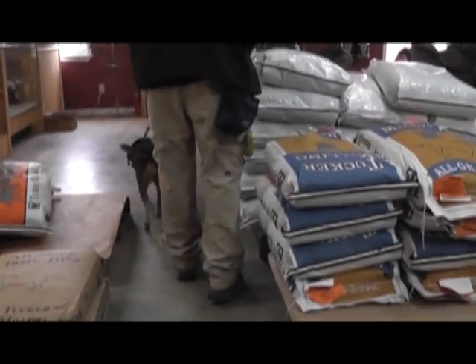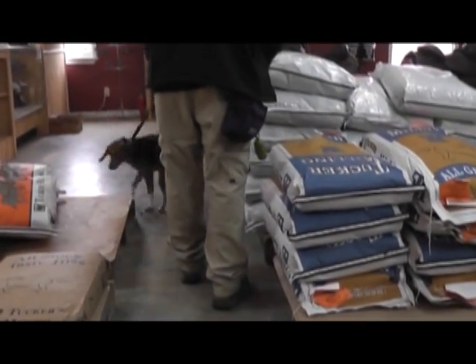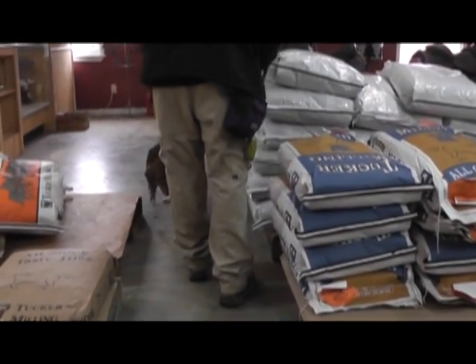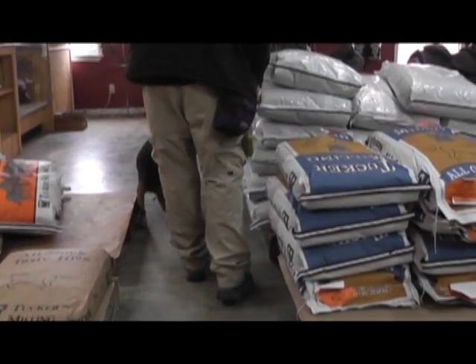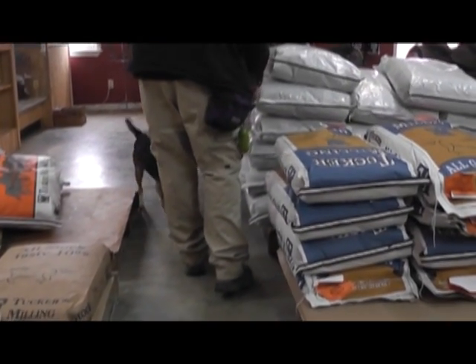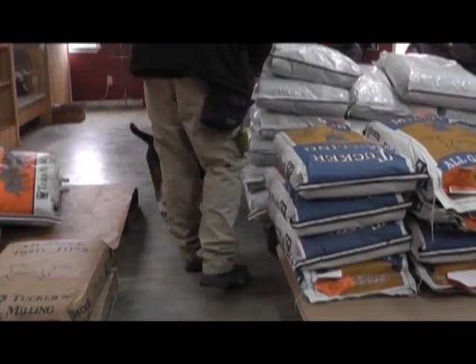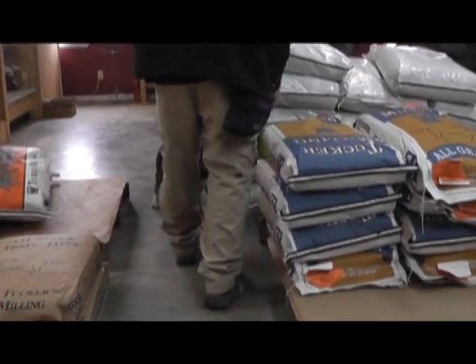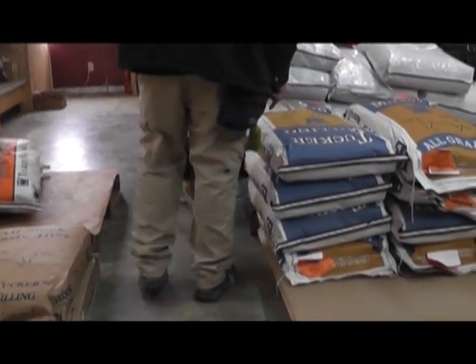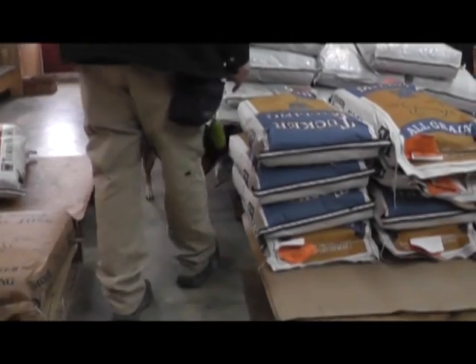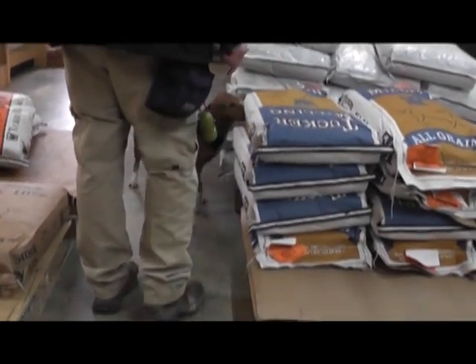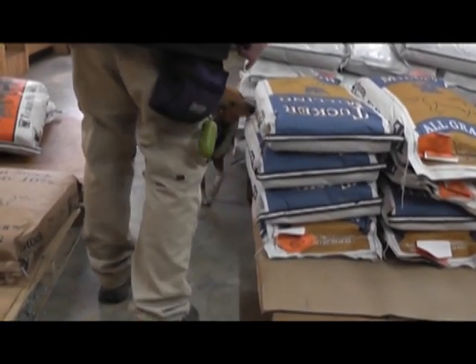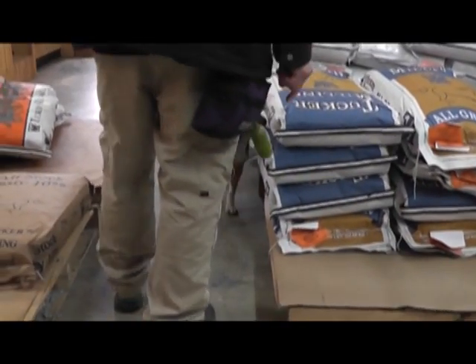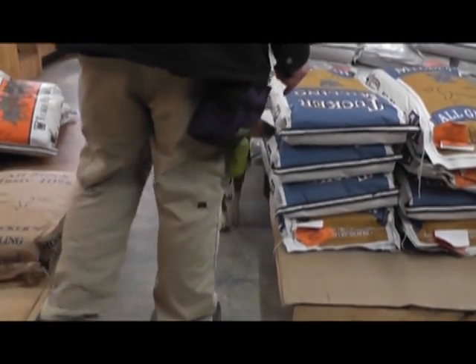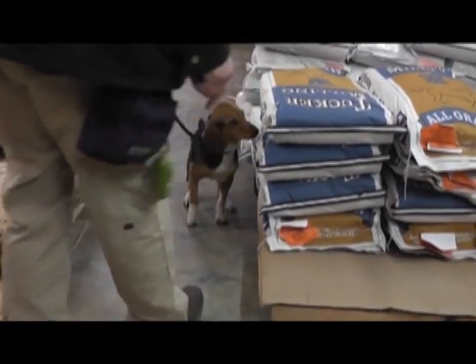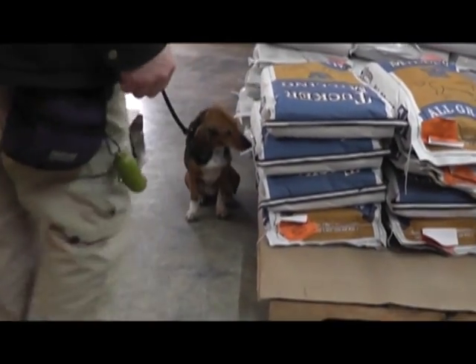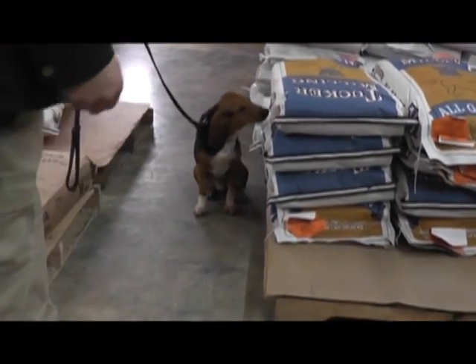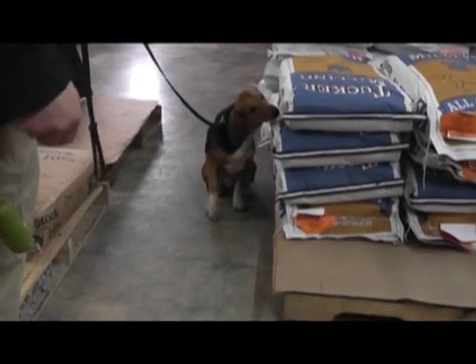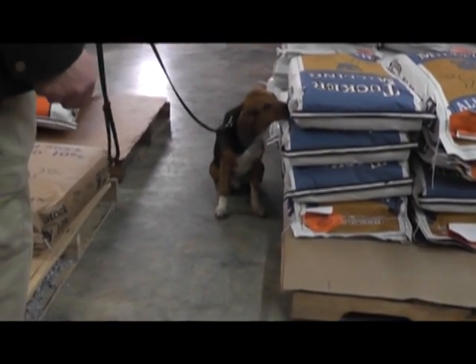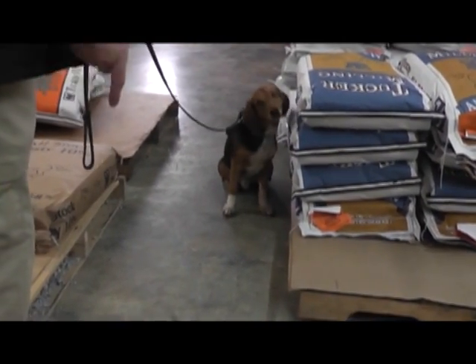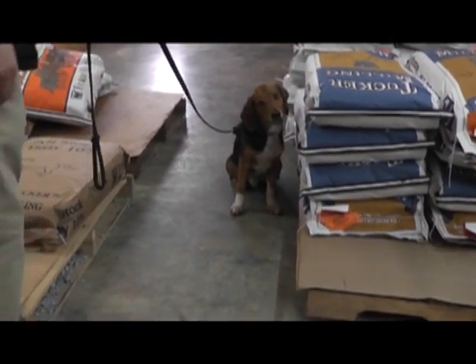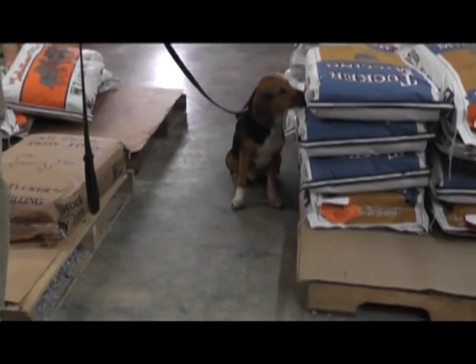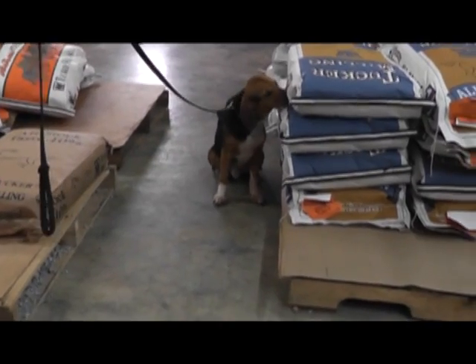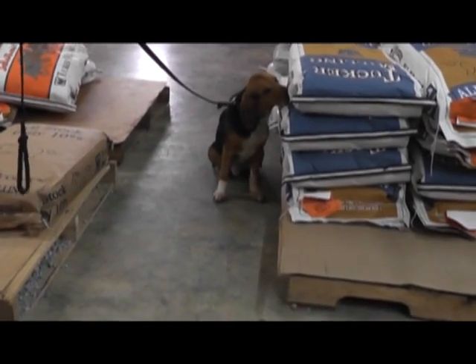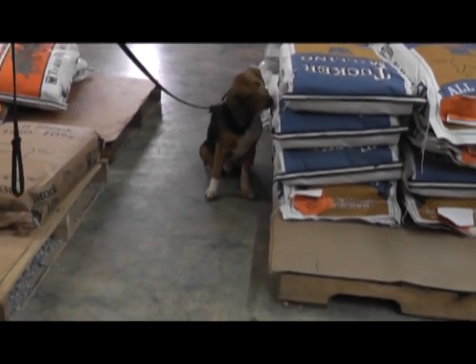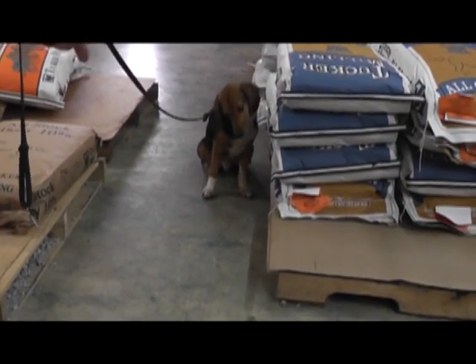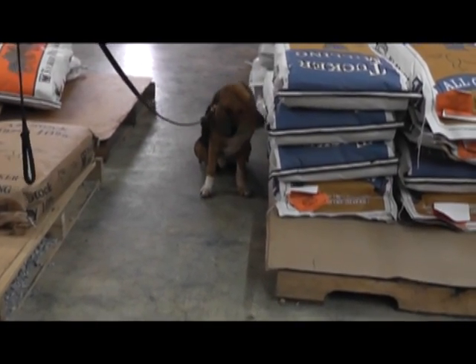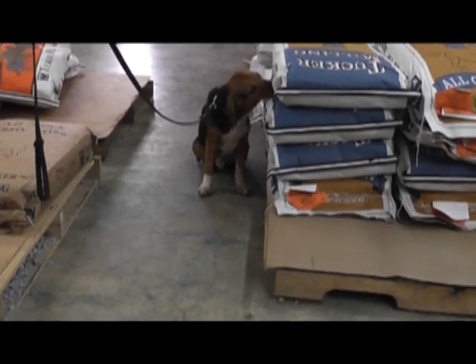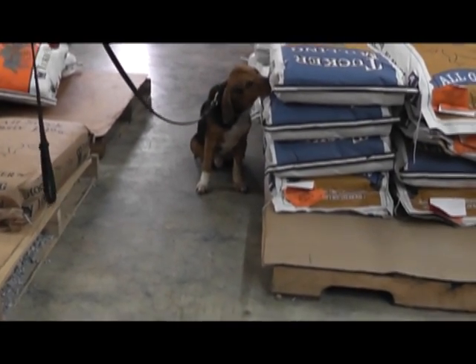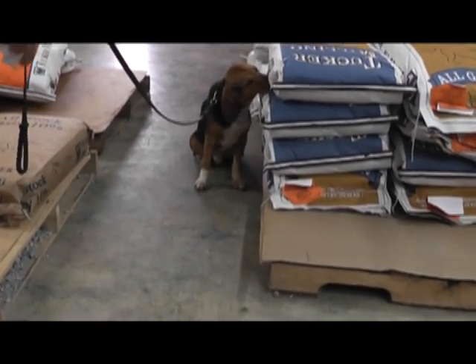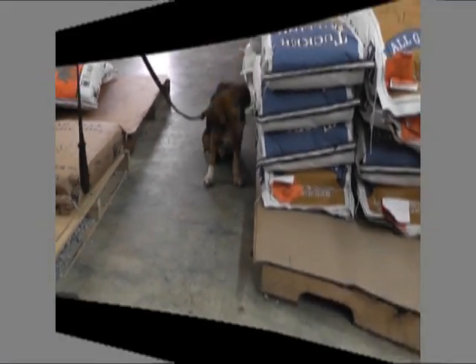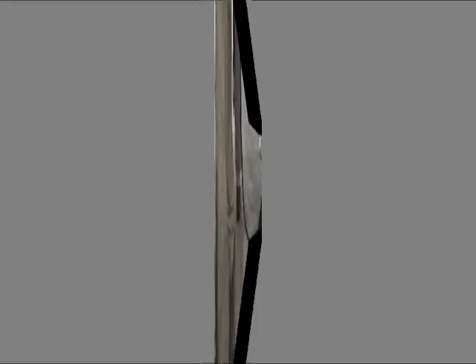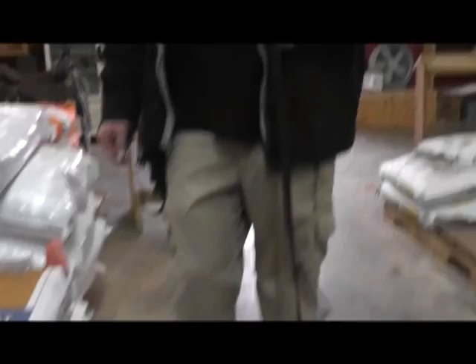Hello, my name is Jim Latimer from FSI Canine Academy. In our video today, we're going to talk about reading your dog's body language — more specifically, about some of the ways that you can tell the difference between a false alert and a real alert.